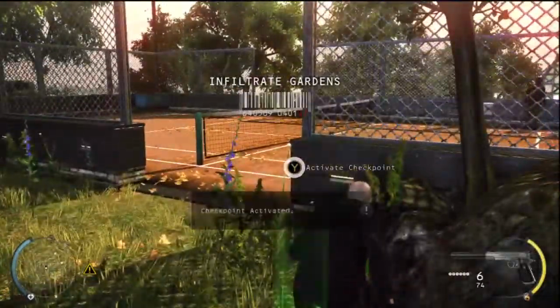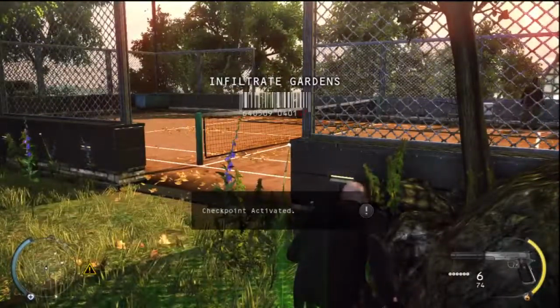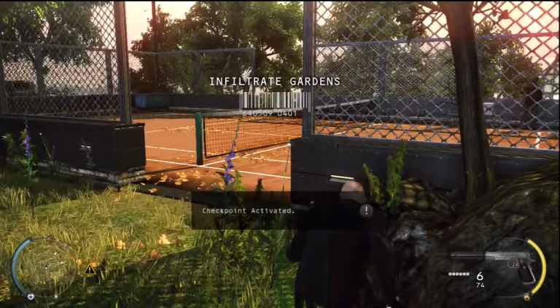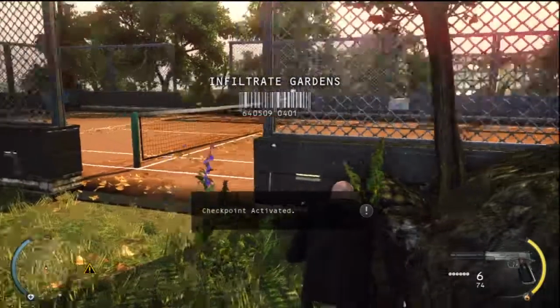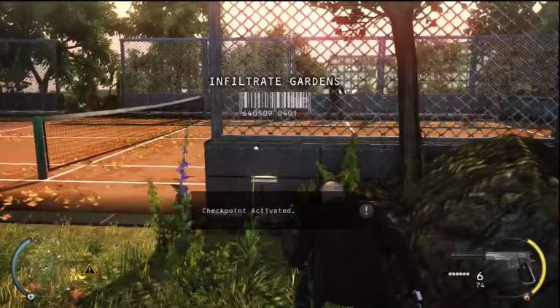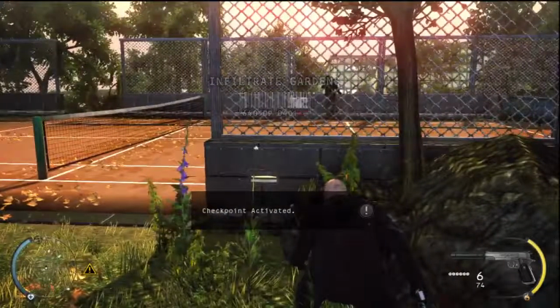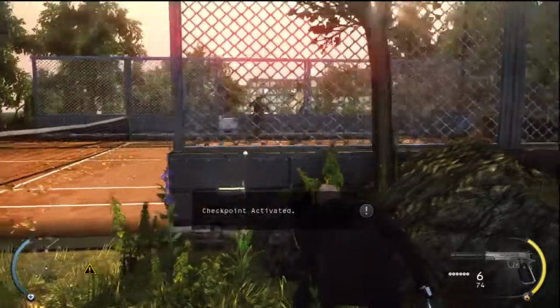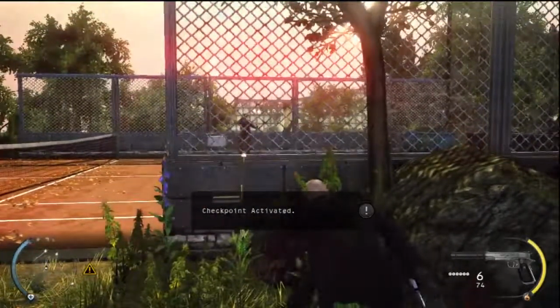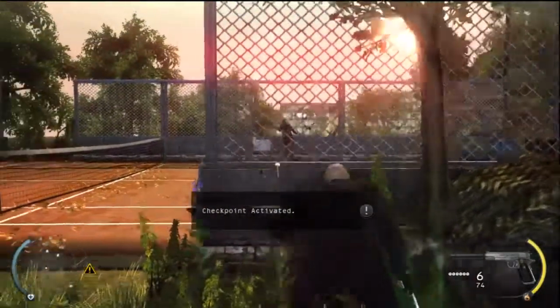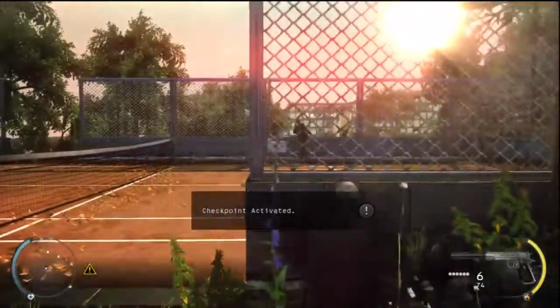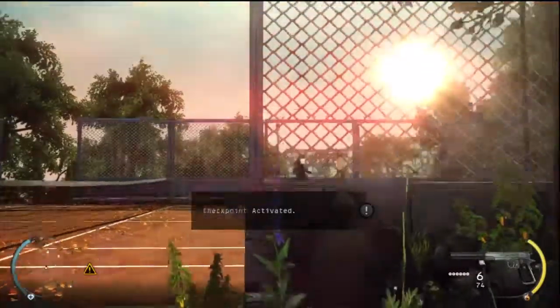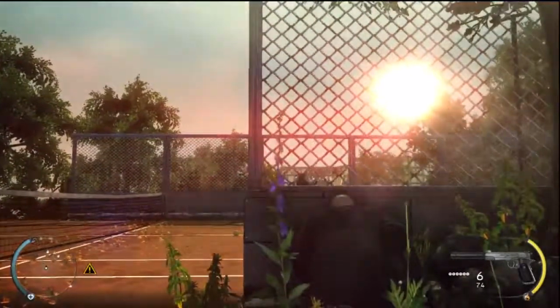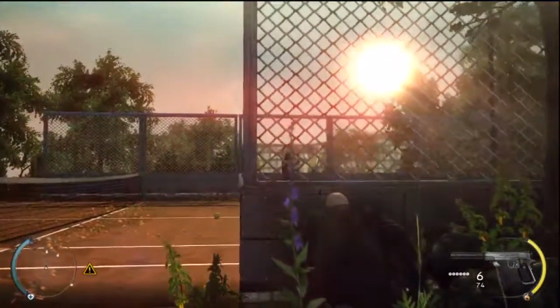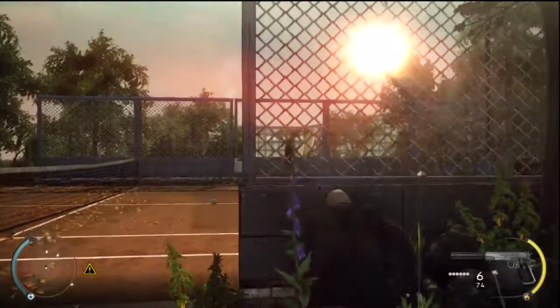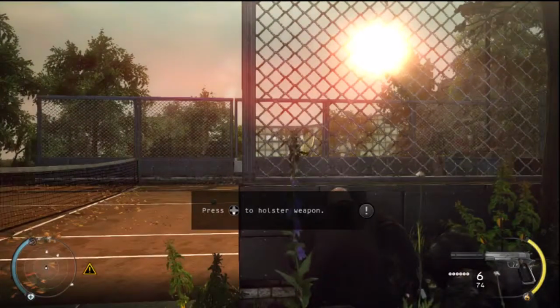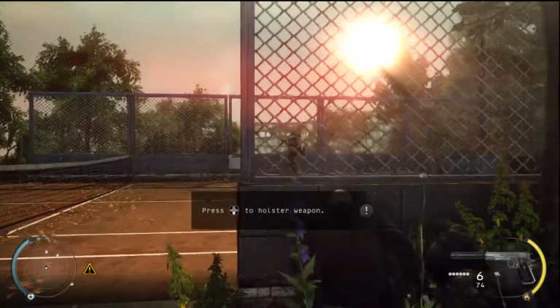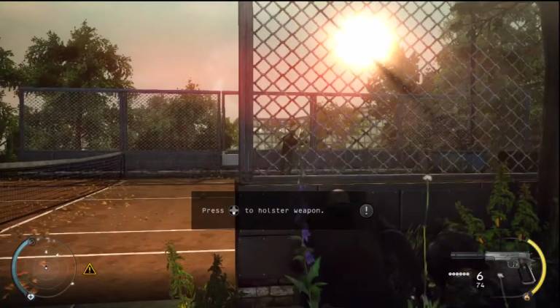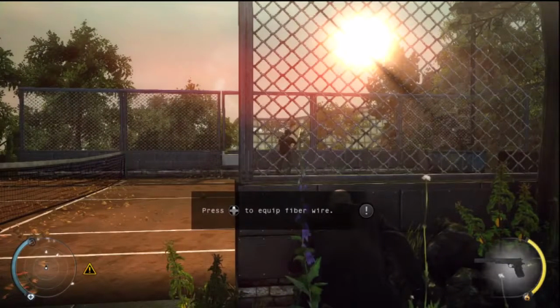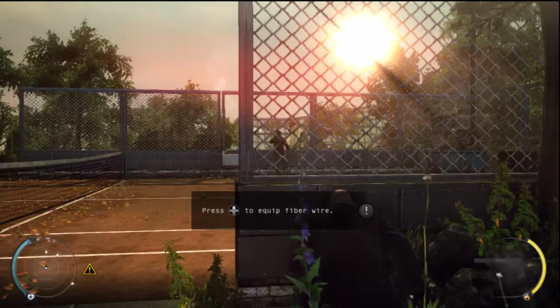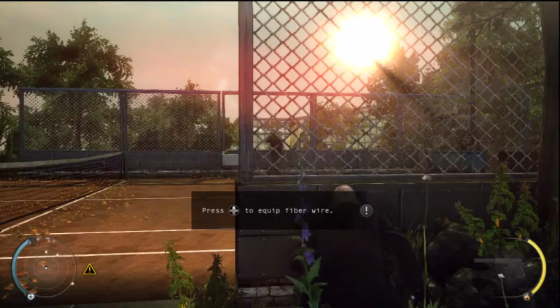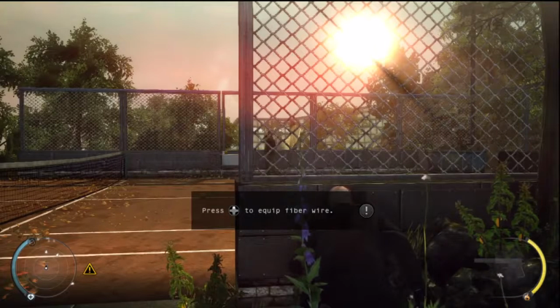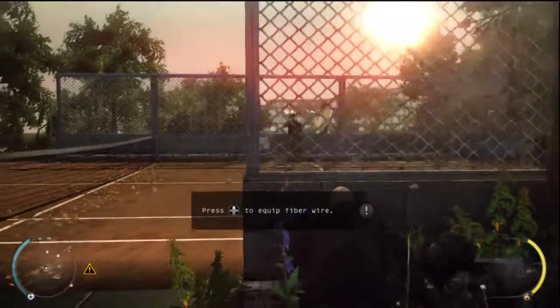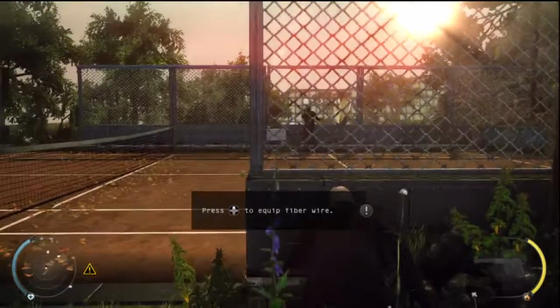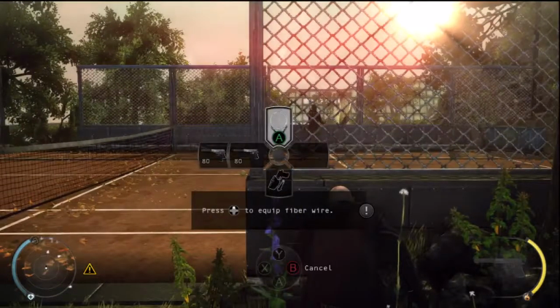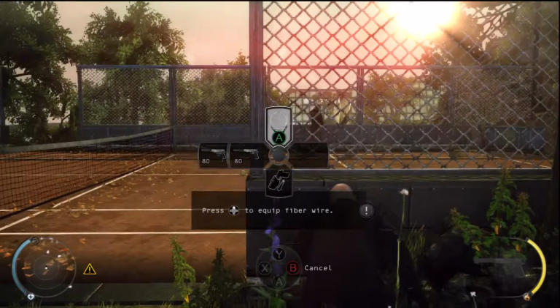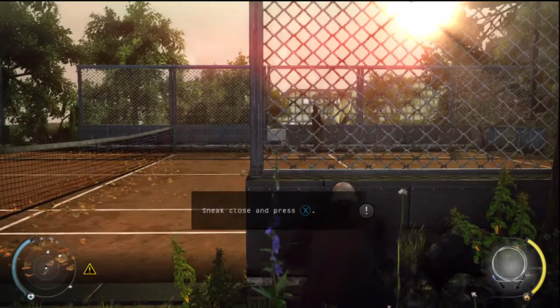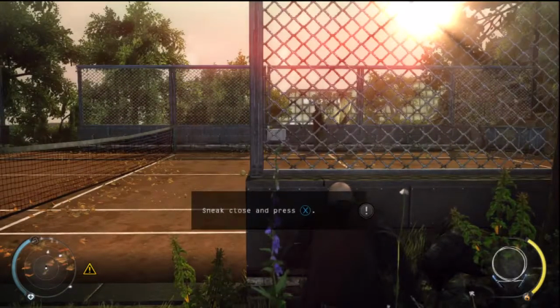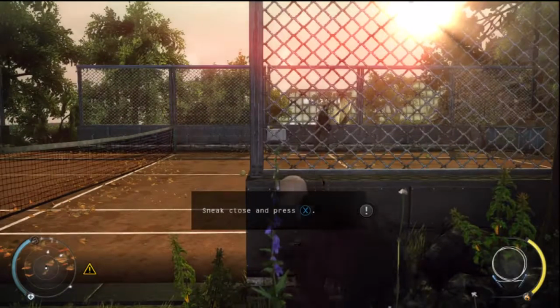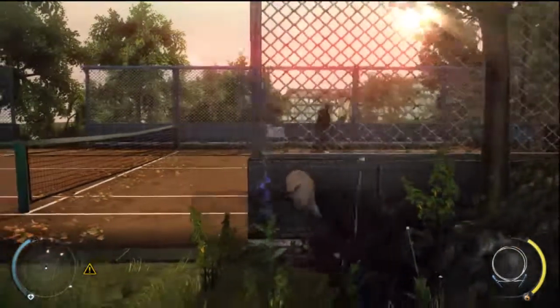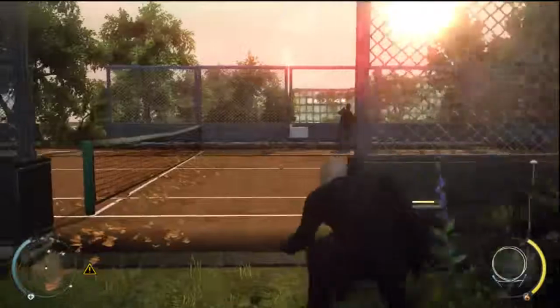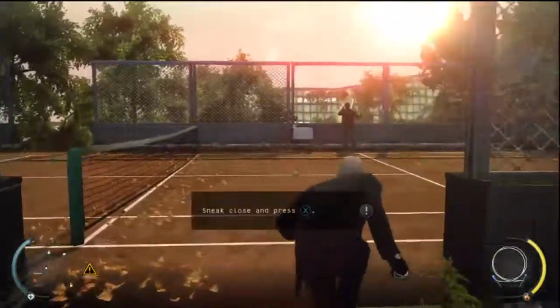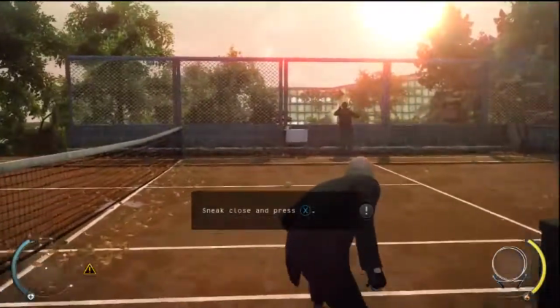You have activated a checkpoint. If you die or if you choose to restart, you will start at this location. Holster your weapon. Use your fiber wire to silently eliminate the guard up ahead.